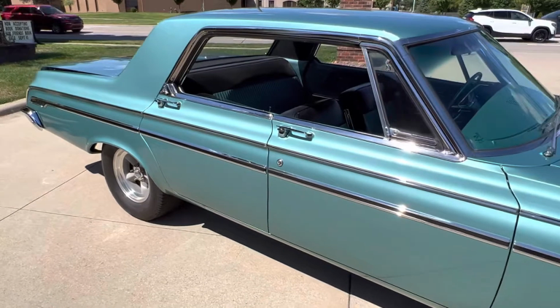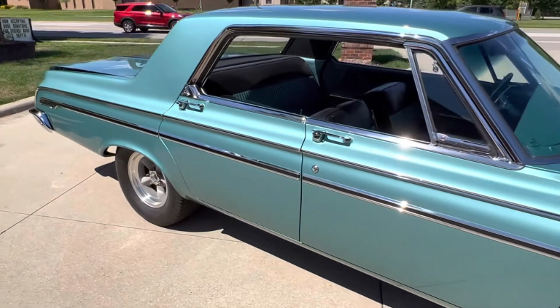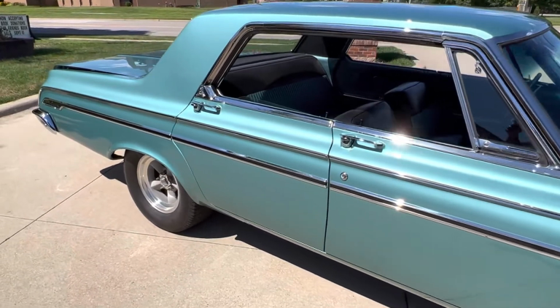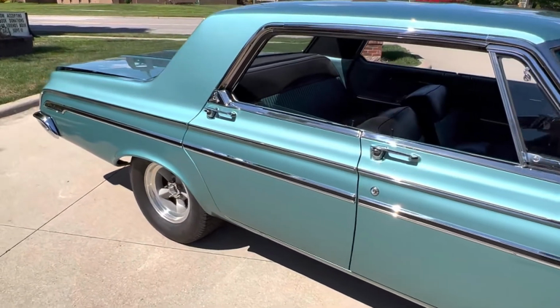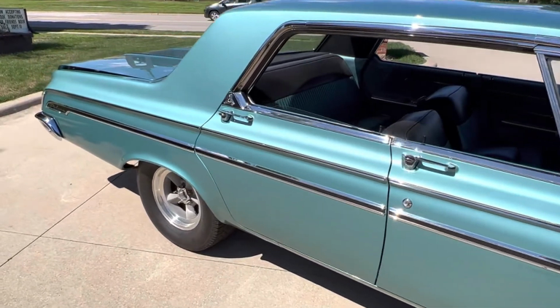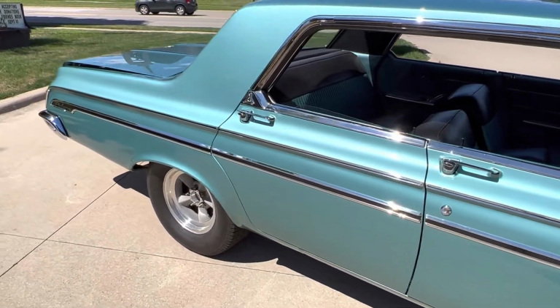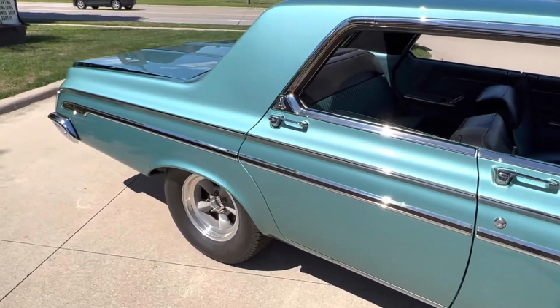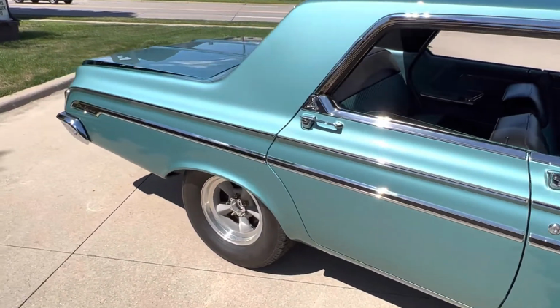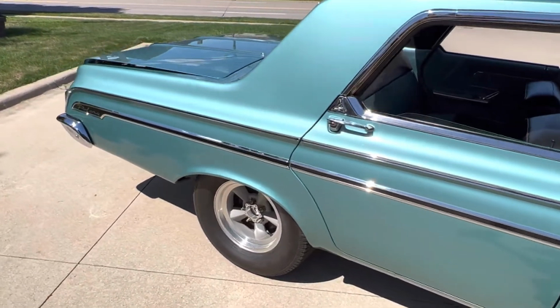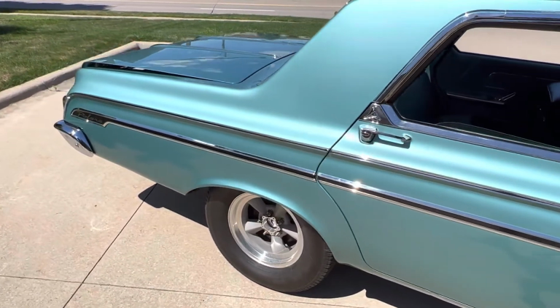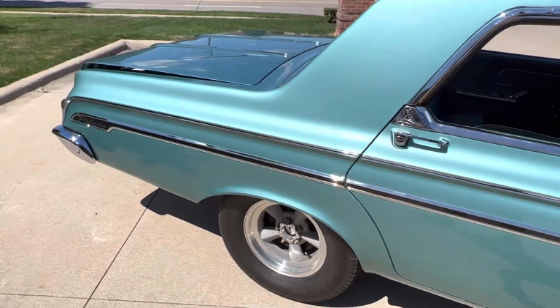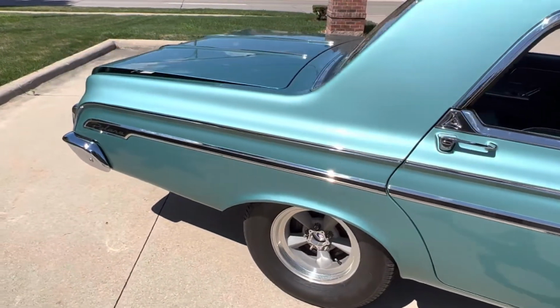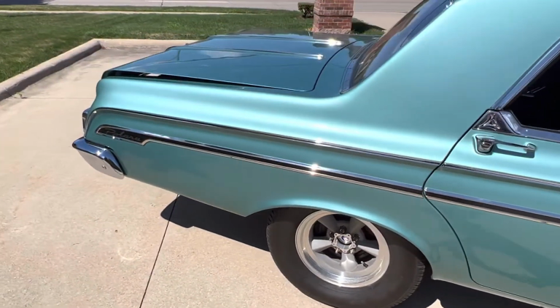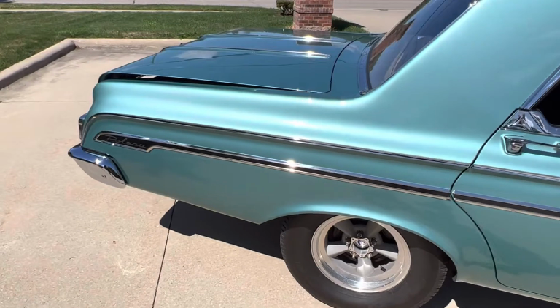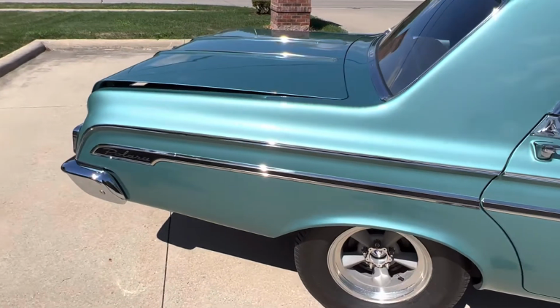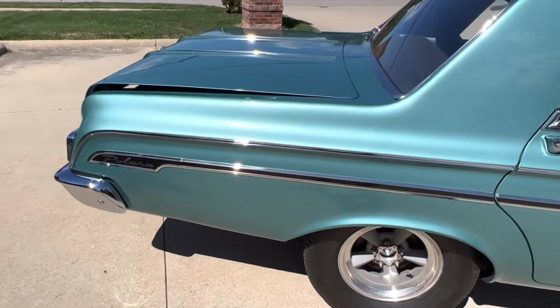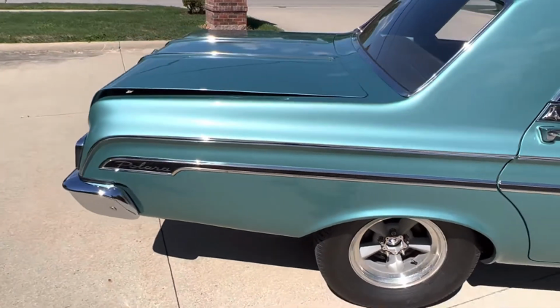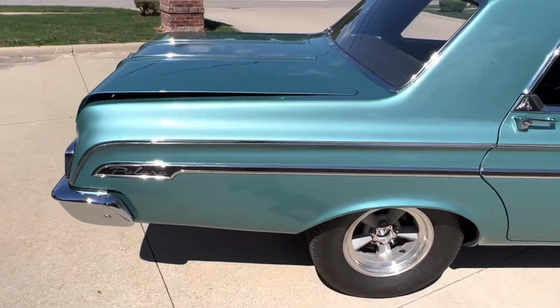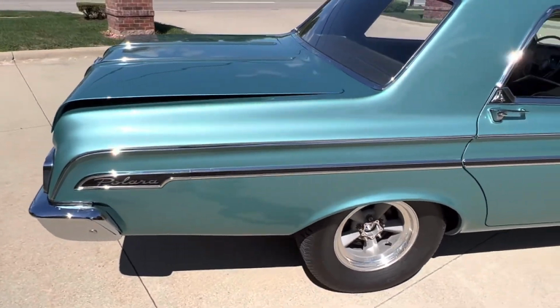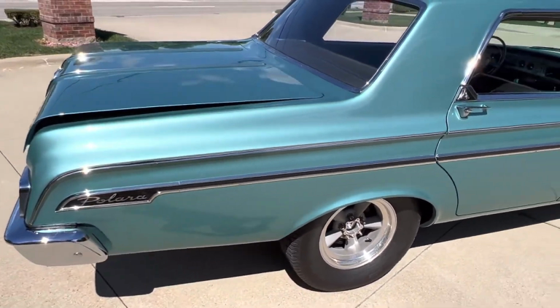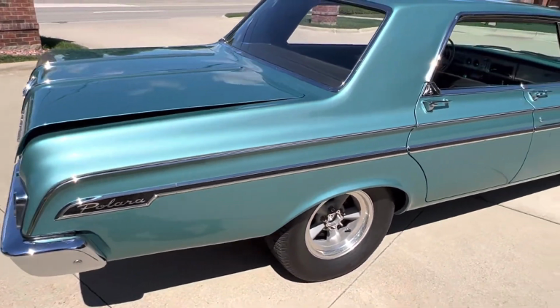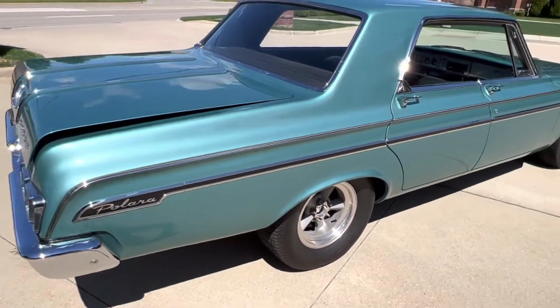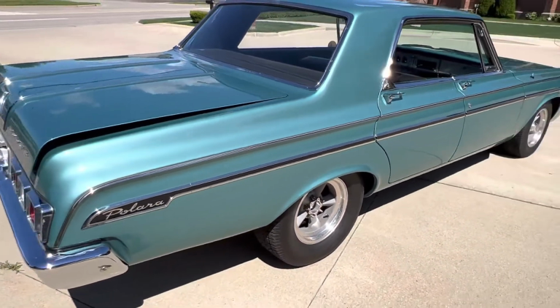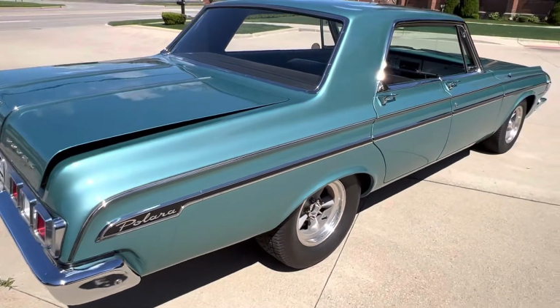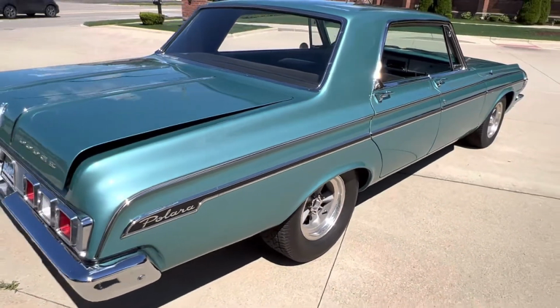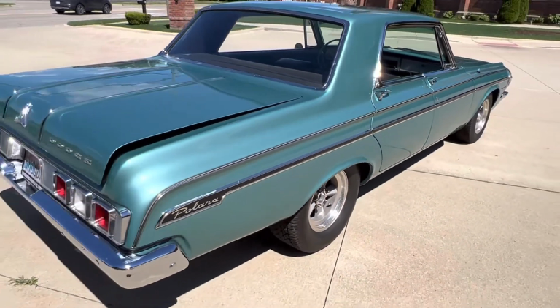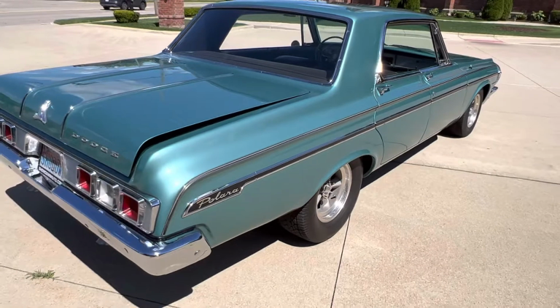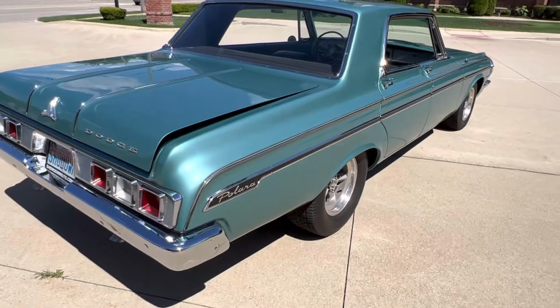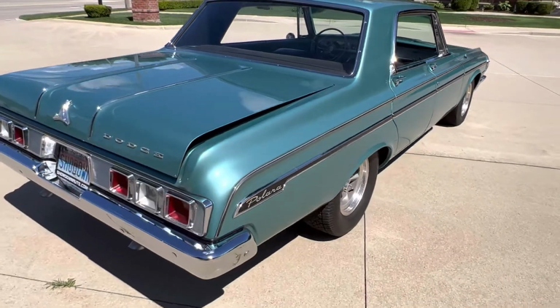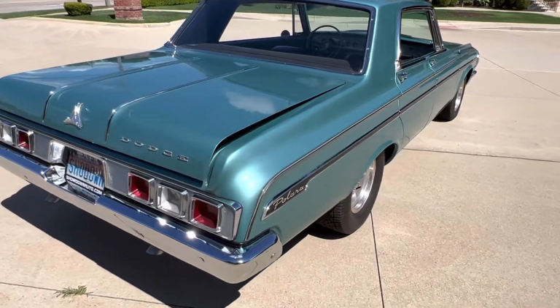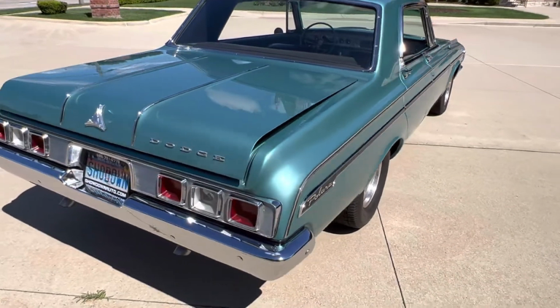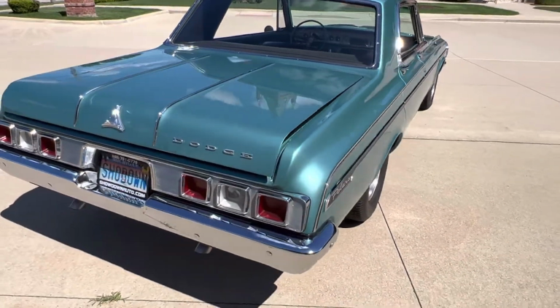We're going to do a description online here with the breakdown of all the goodies on it. Beautiful chrome and trim, base coat, clear coat paint, all new interior kit.